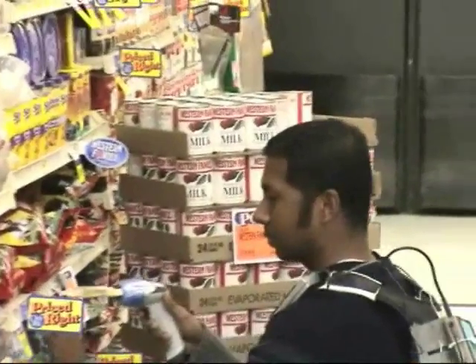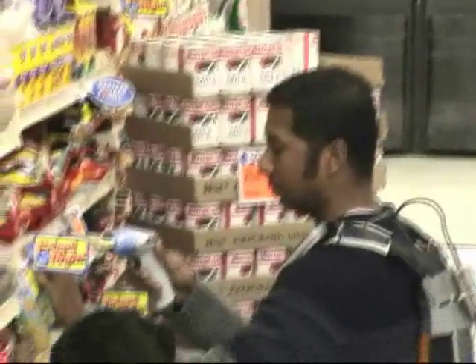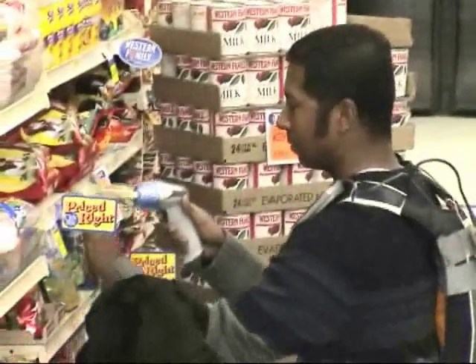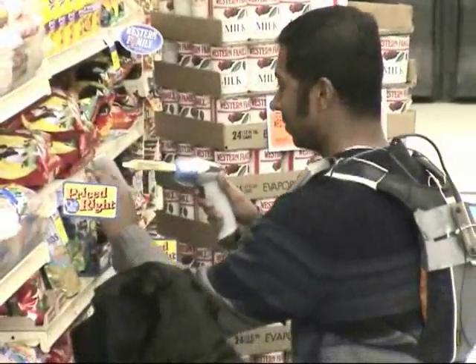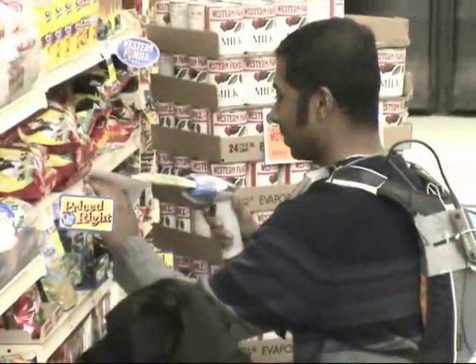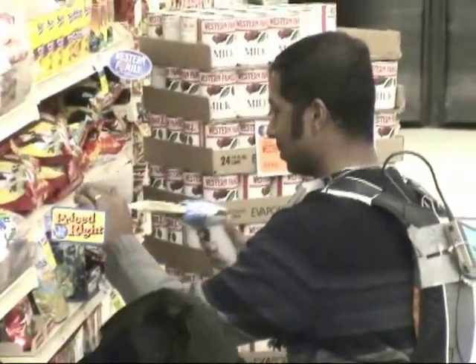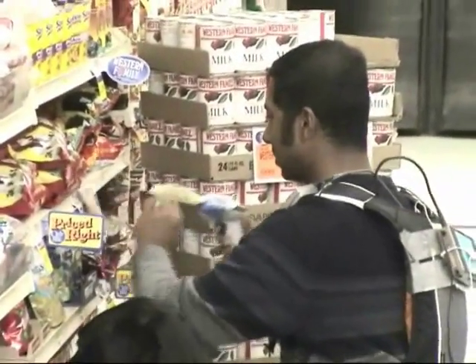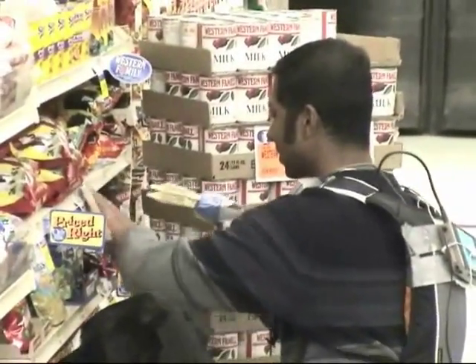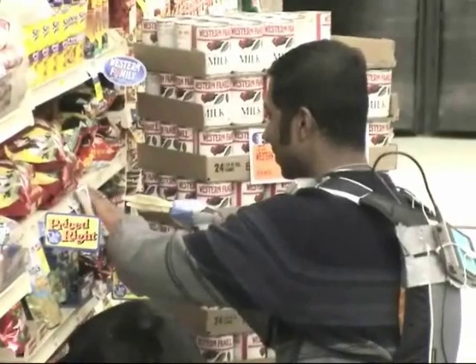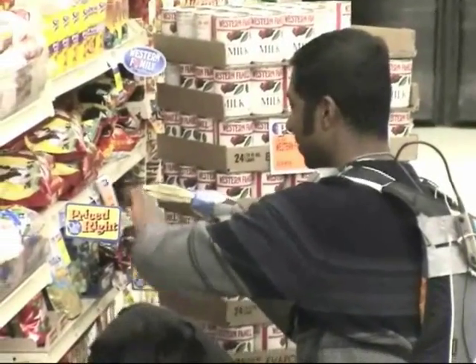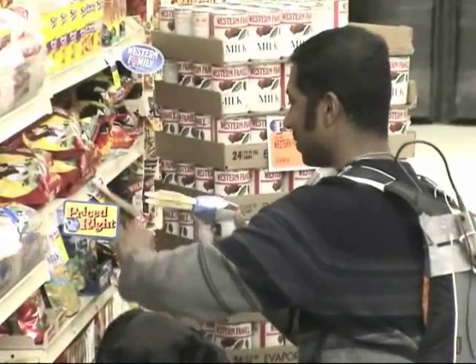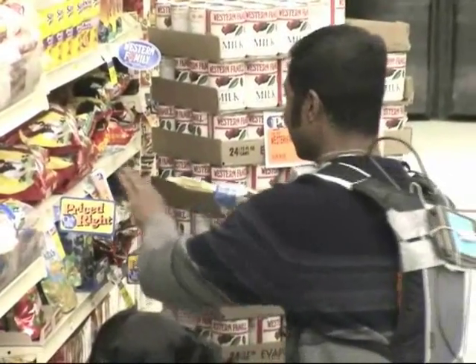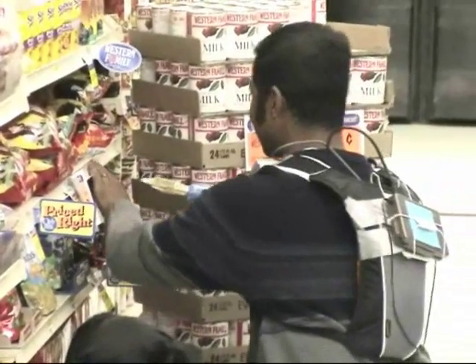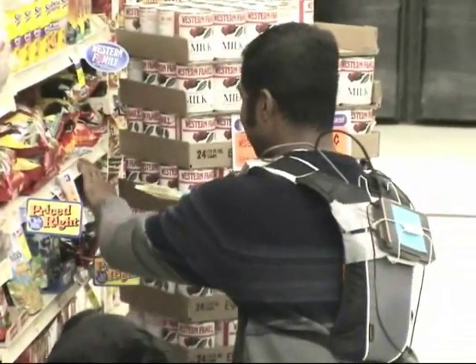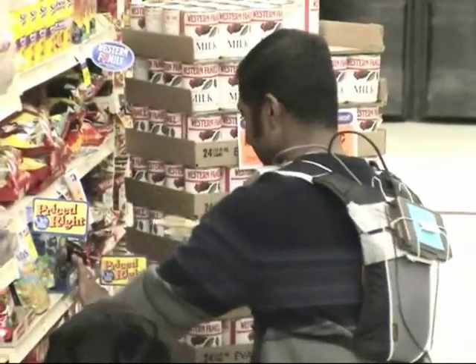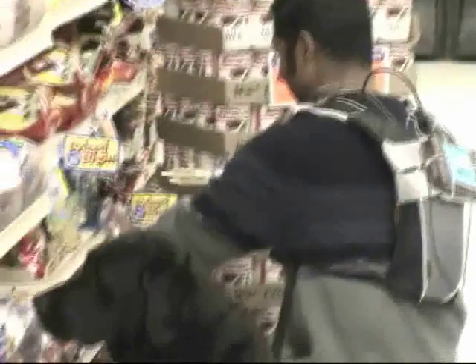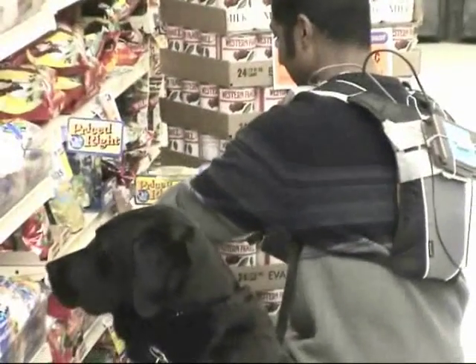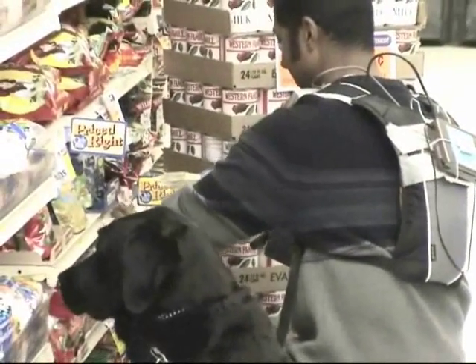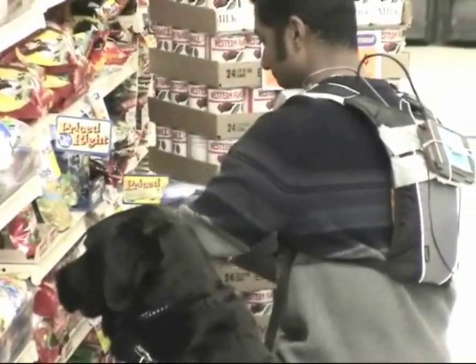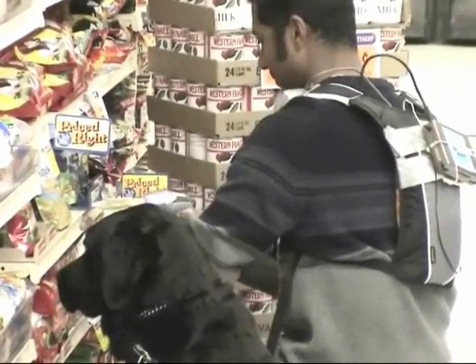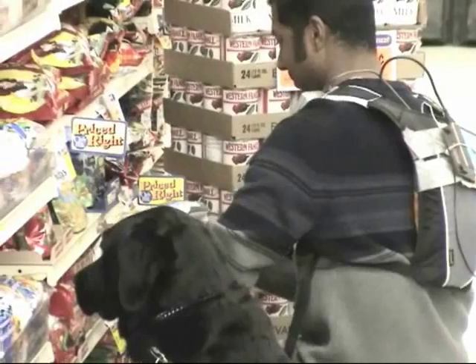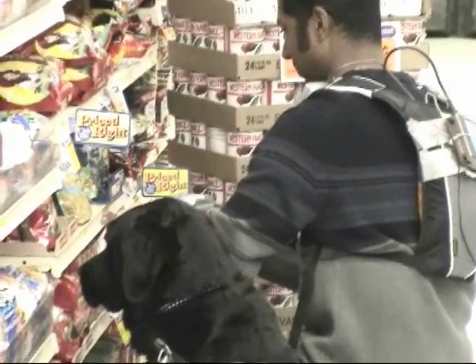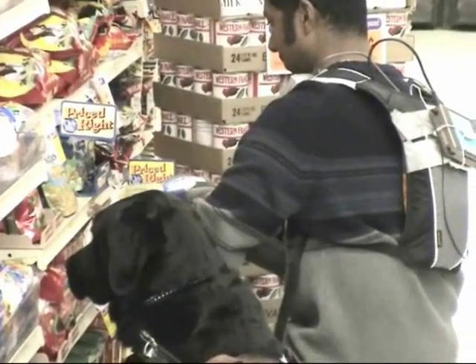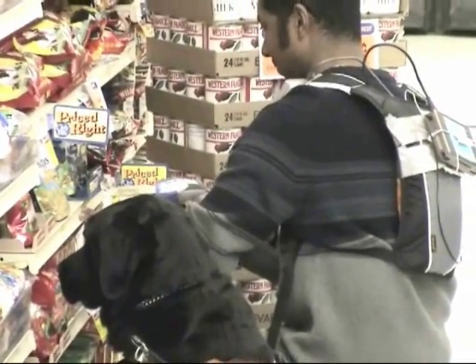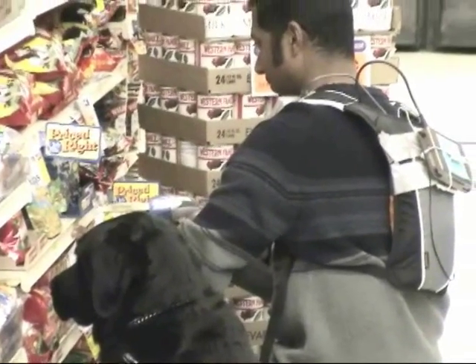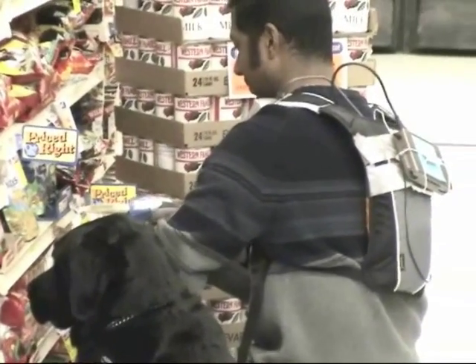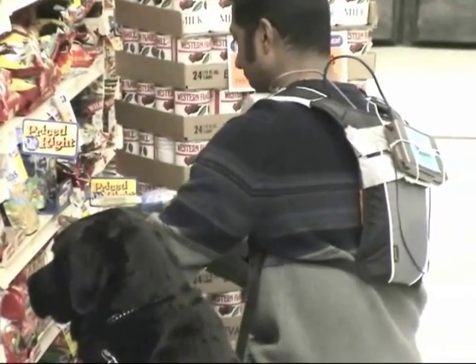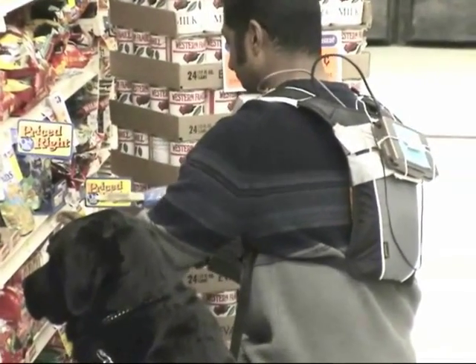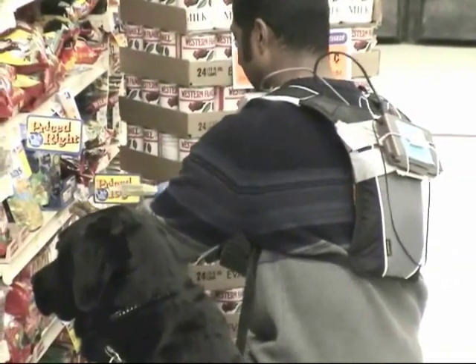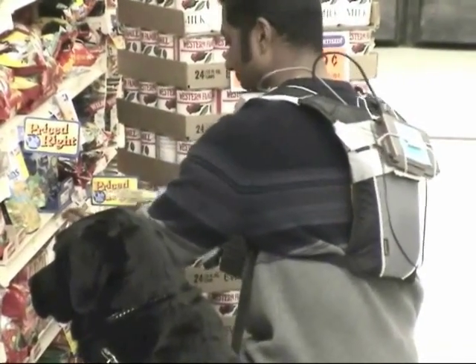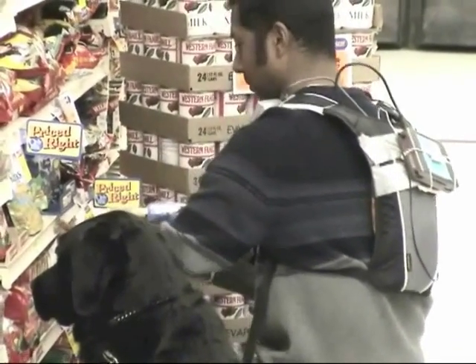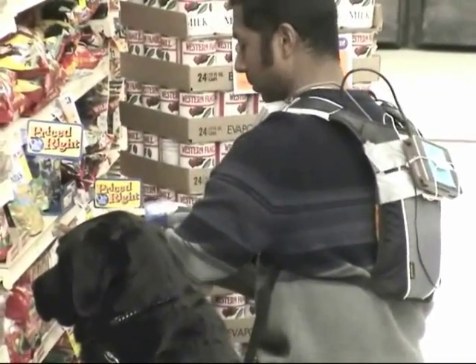These instructions help him home in on the target product. Notice how Sachin first finds shelf barcodes by touch and then scans them. After the target MSI barcode is scanned, Sachin can just reach over and get the product.